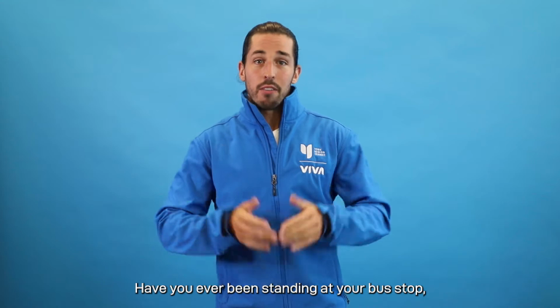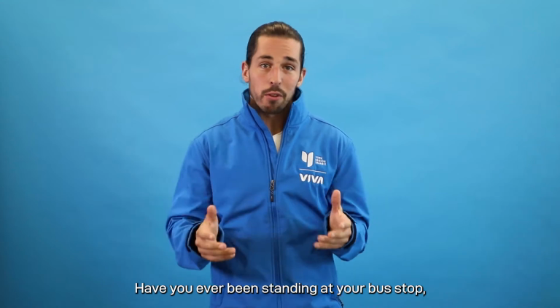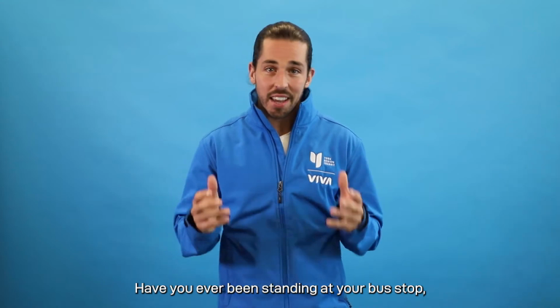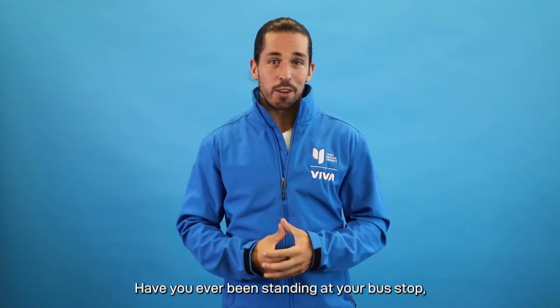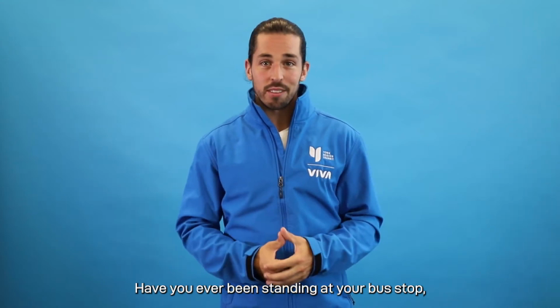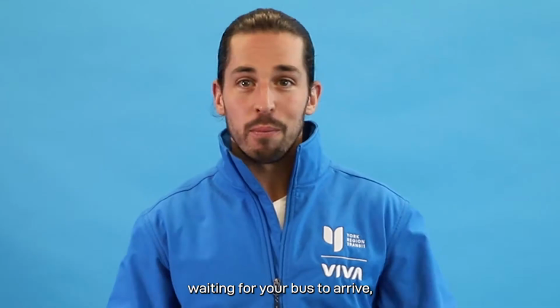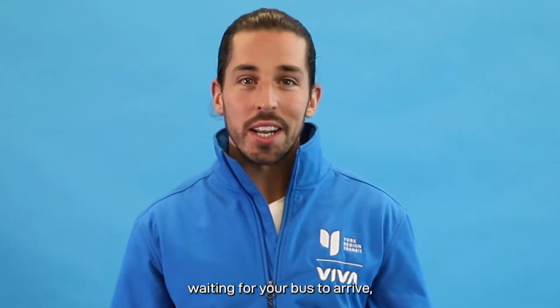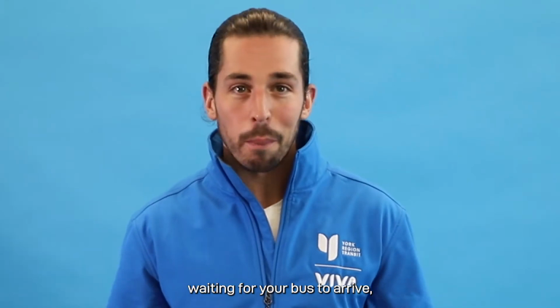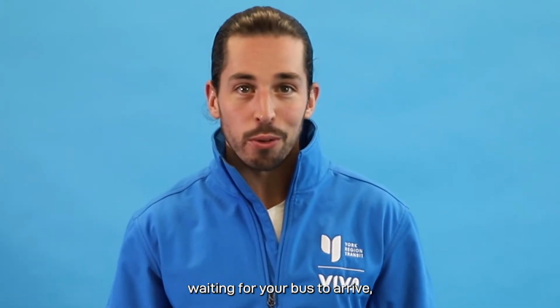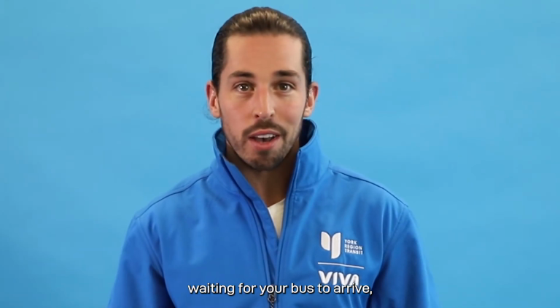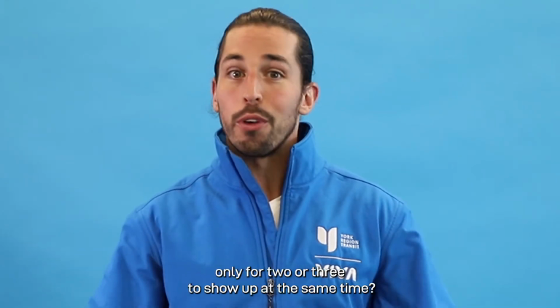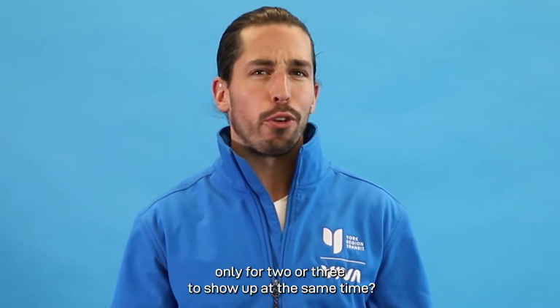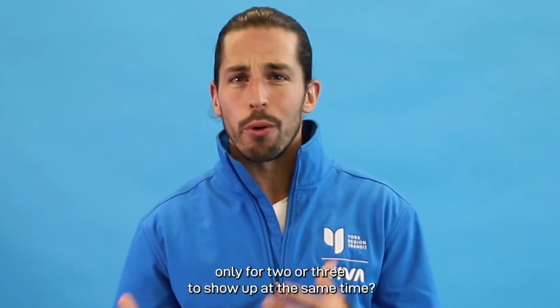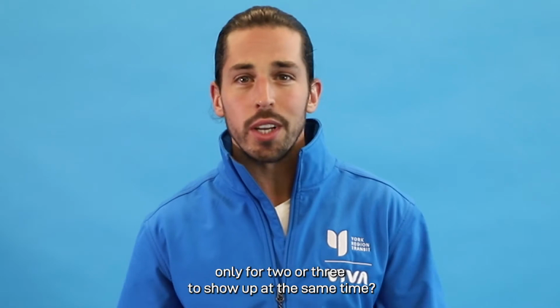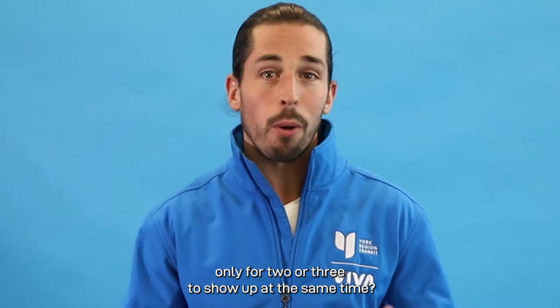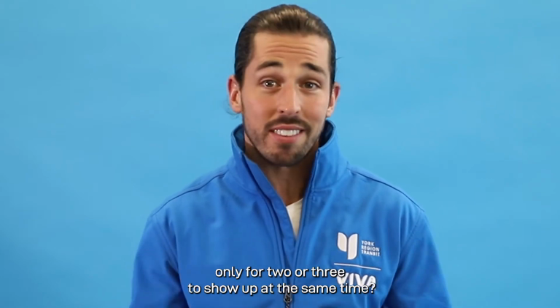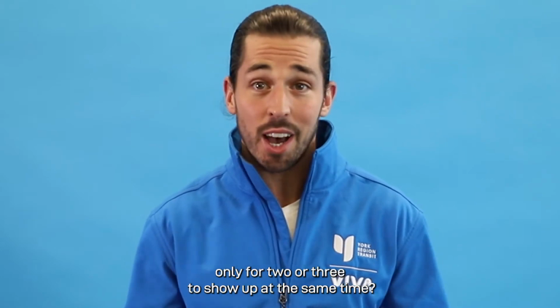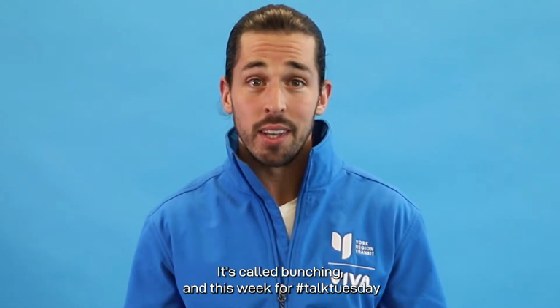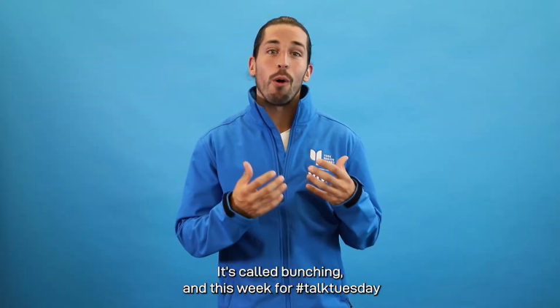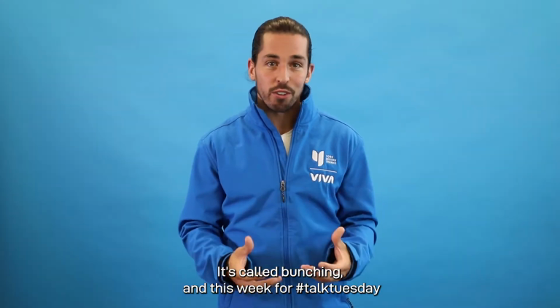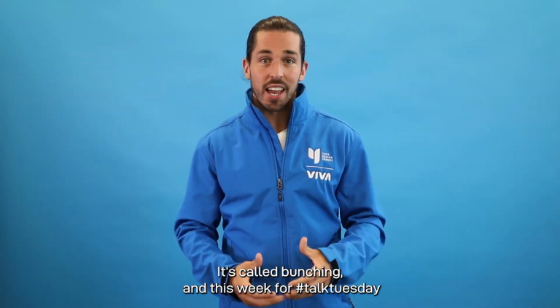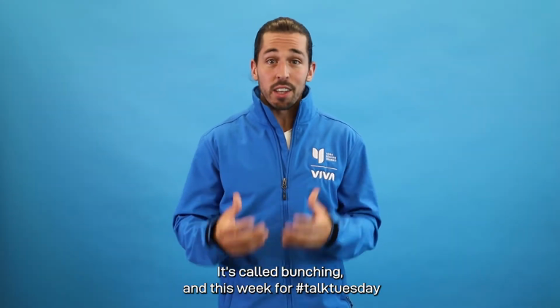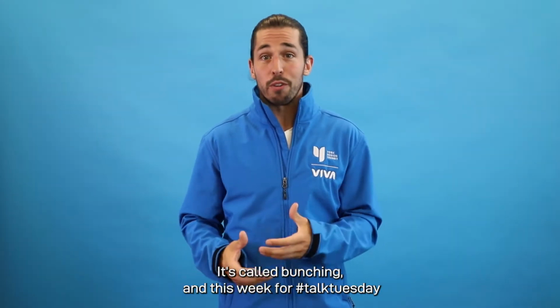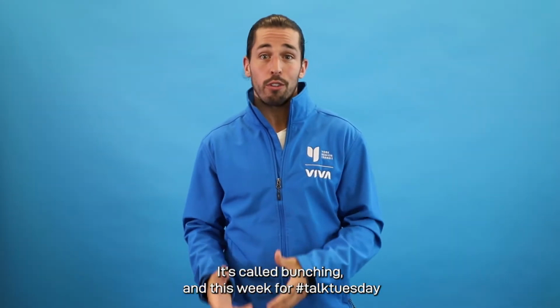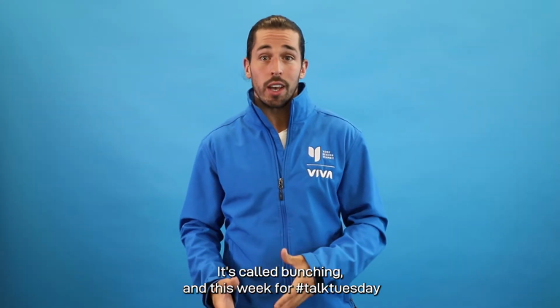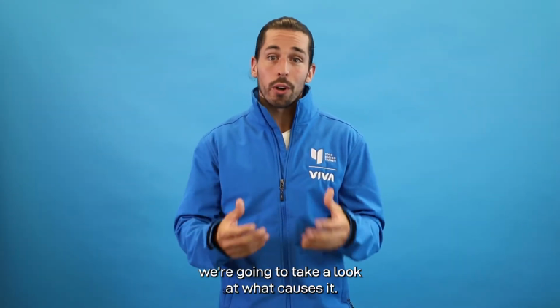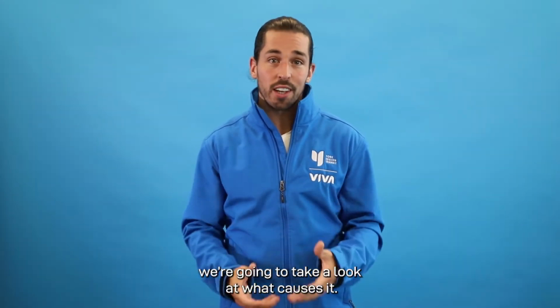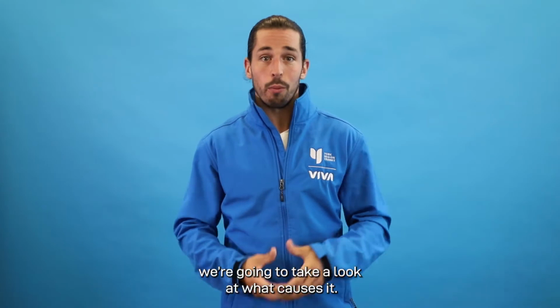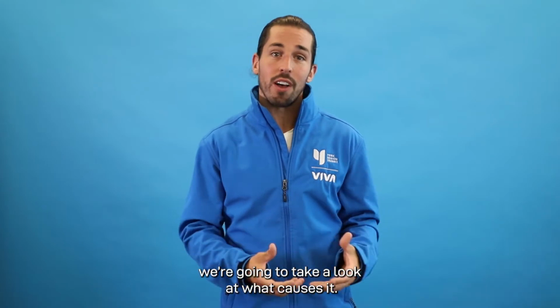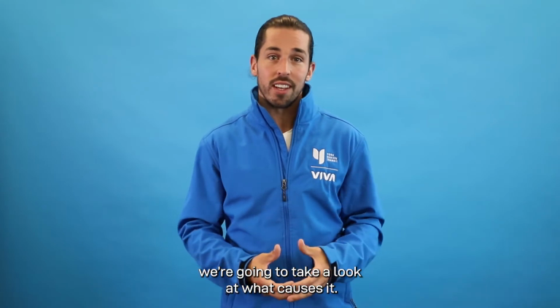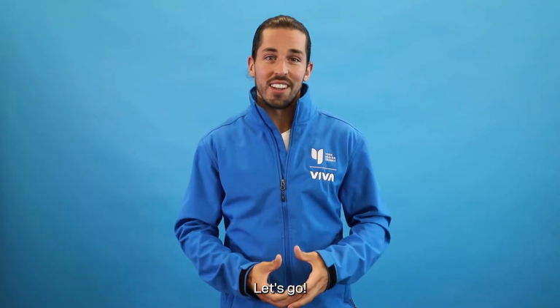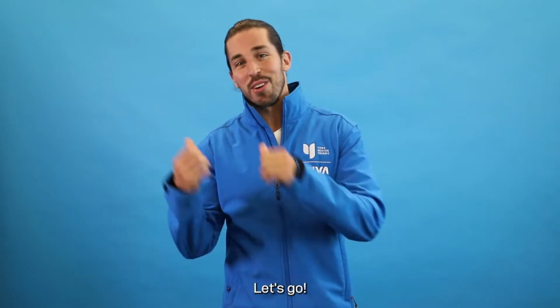Have you ever been standing at your bus stop, waiting for your bus to arrive, only for two or three to show up at the same time? It's called bunching, and this week for Talk Tuesday we're going to take a look at what causes it. Let's go.